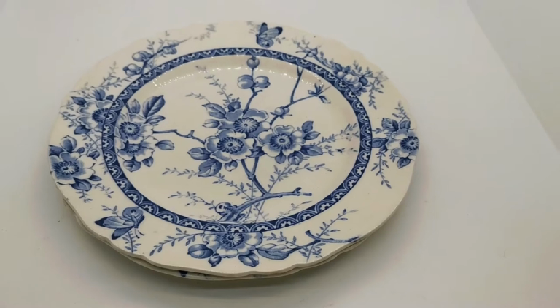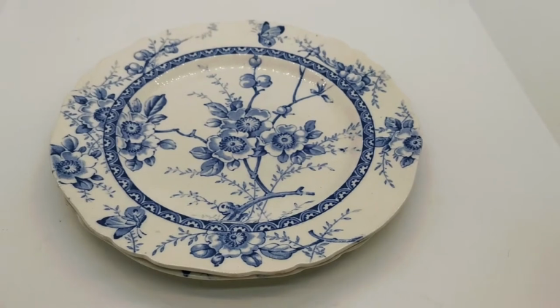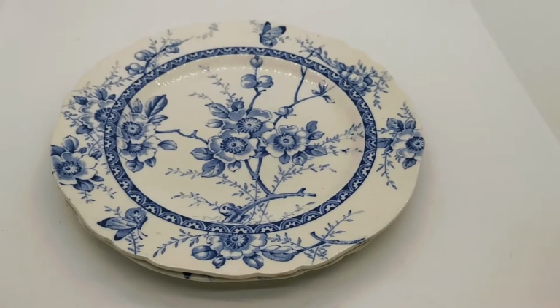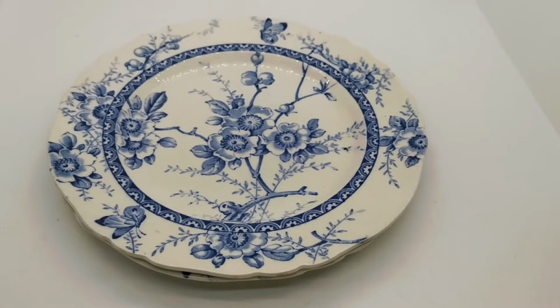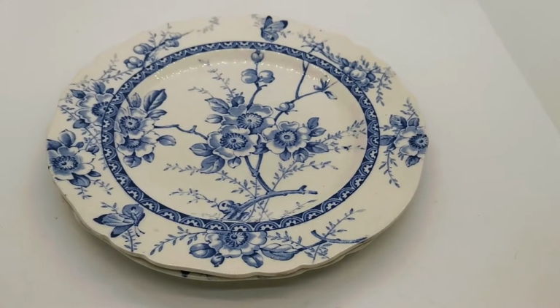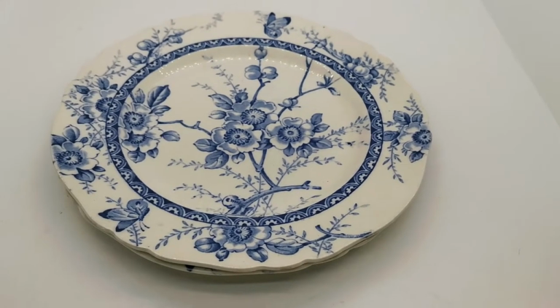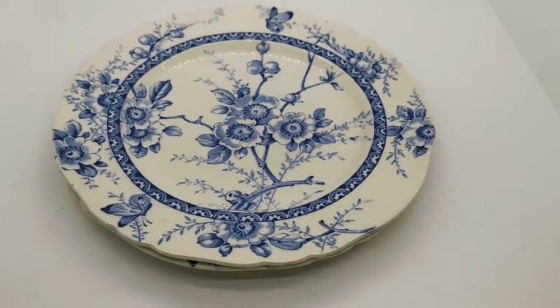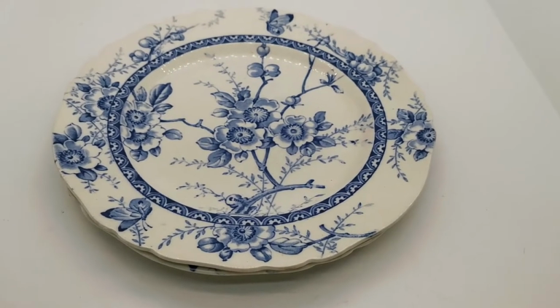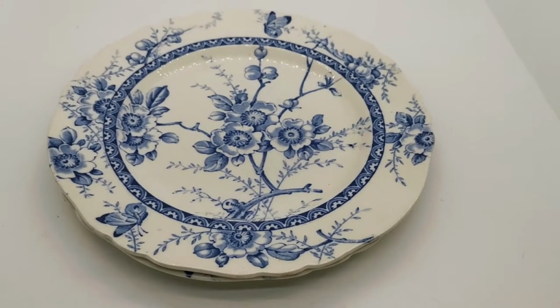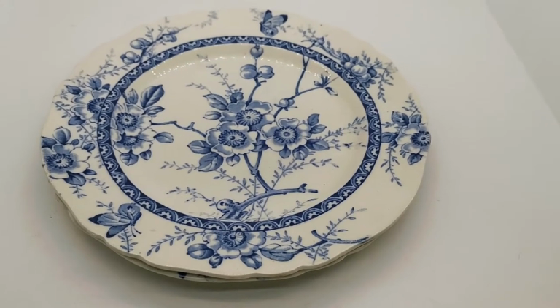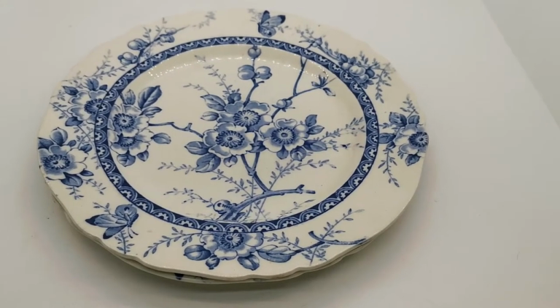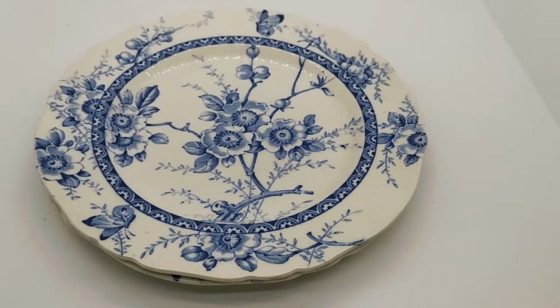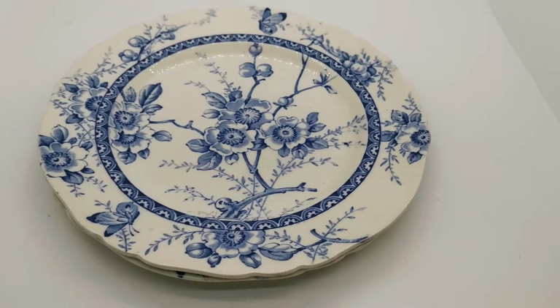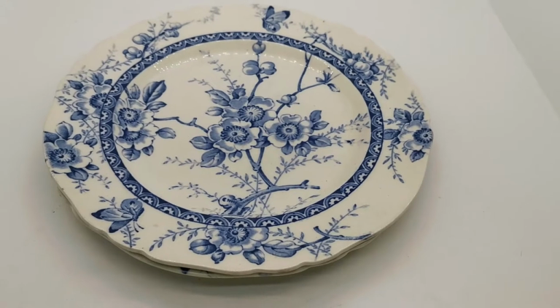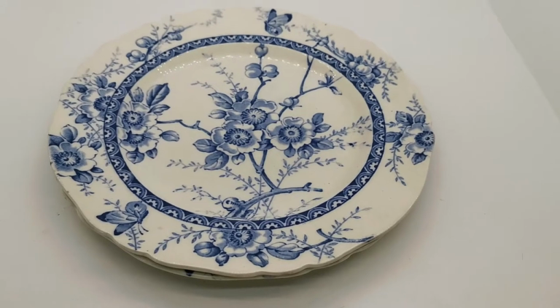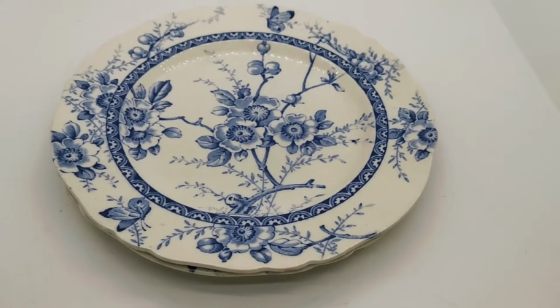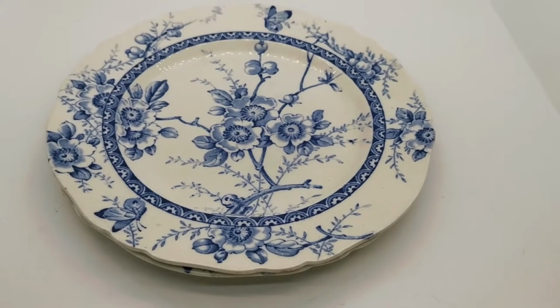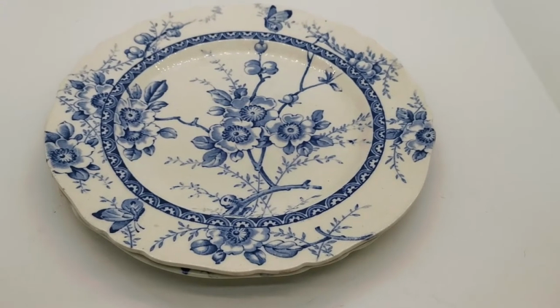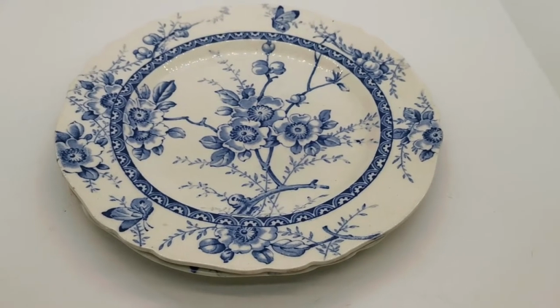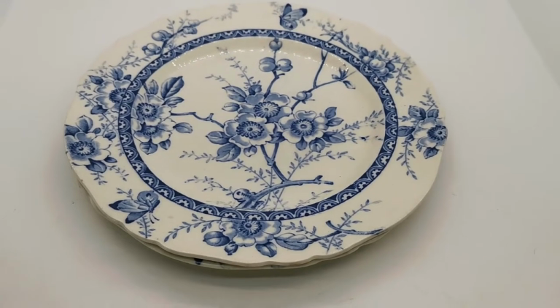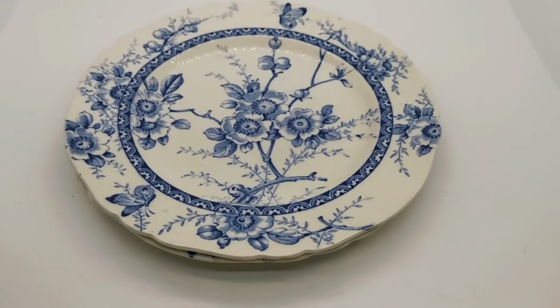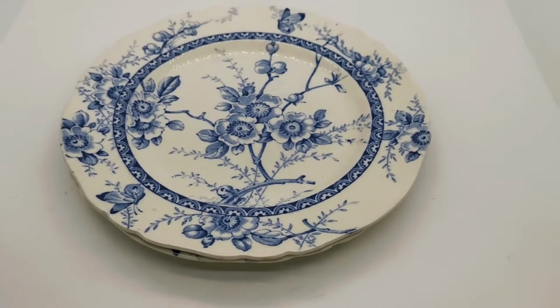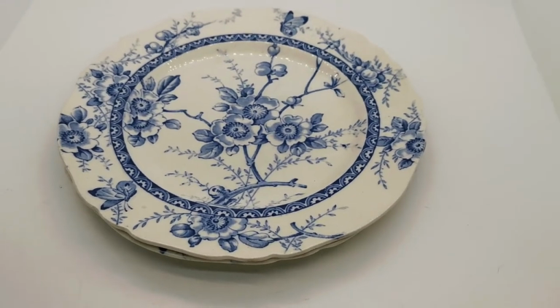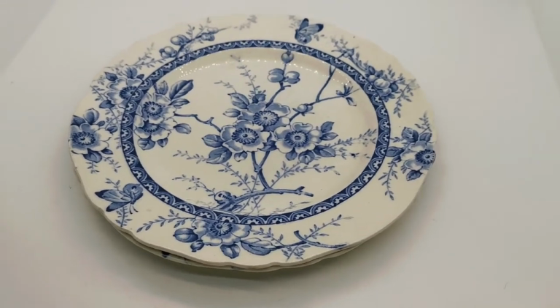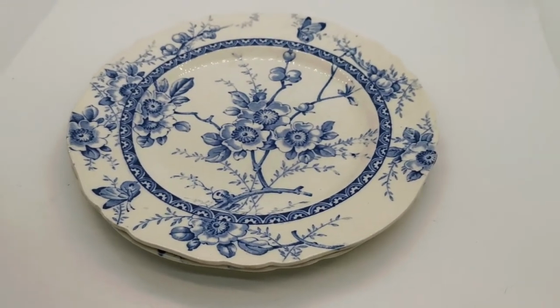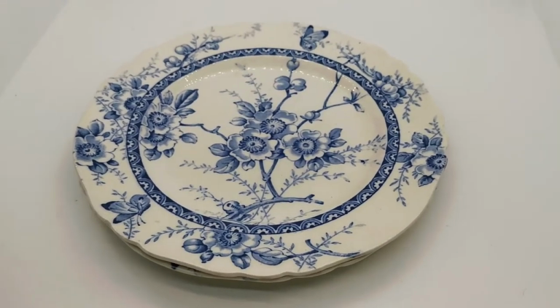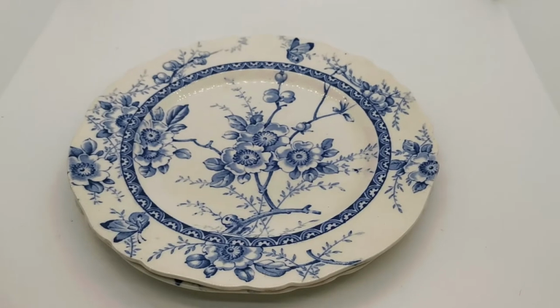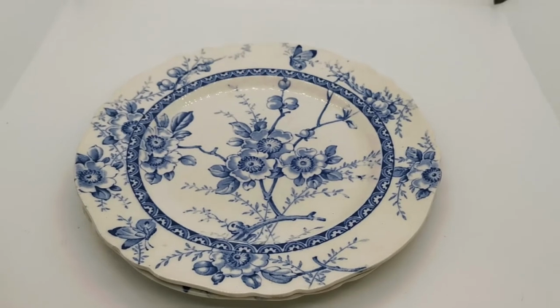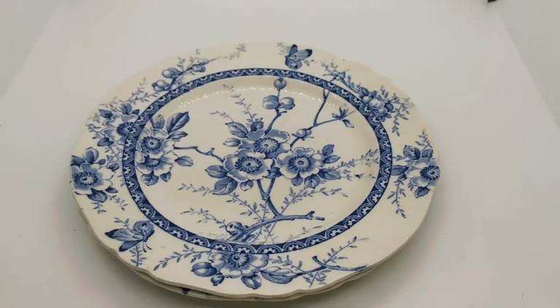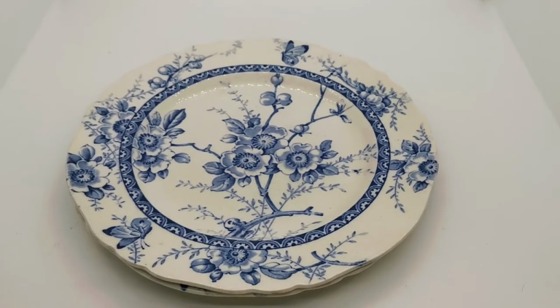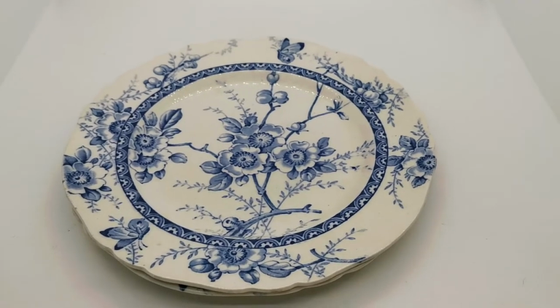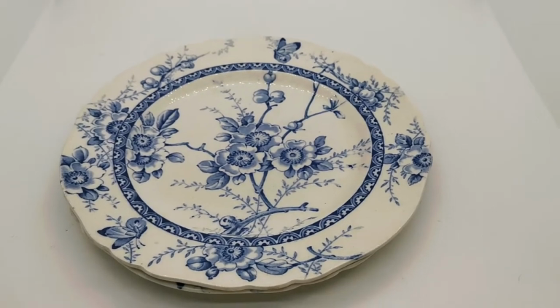Welcome back to the Vintage Farmhouse video channel, where we demonstrate pieces of china that we have on sale on the Vintage Farmhouse website in more detail for buyers who are interested in the pieces.